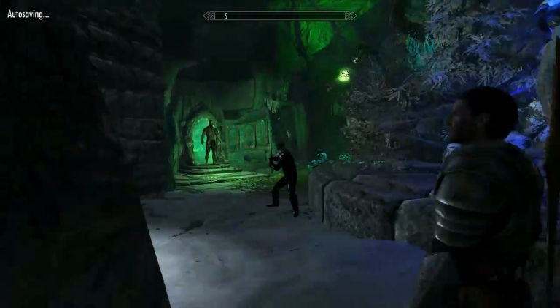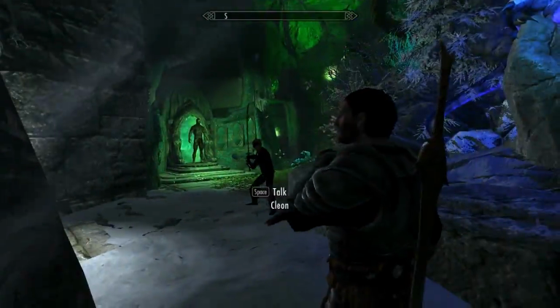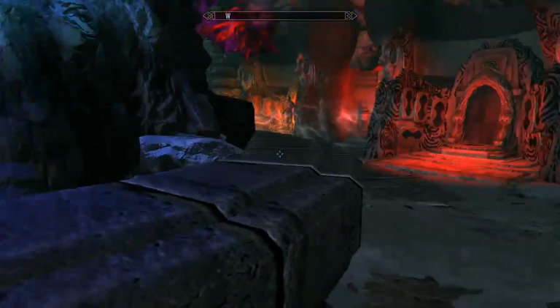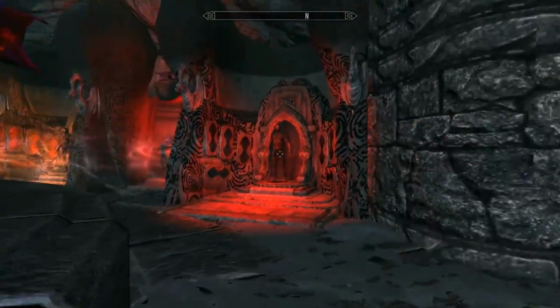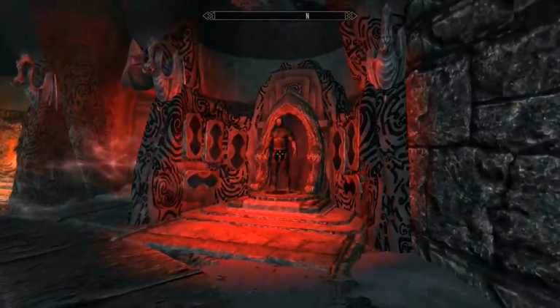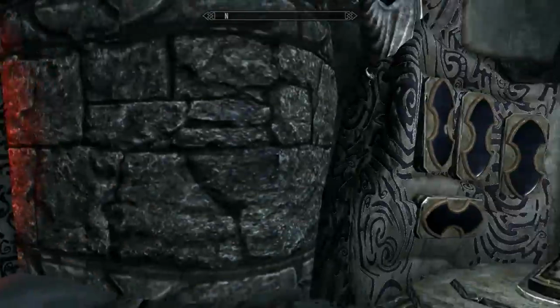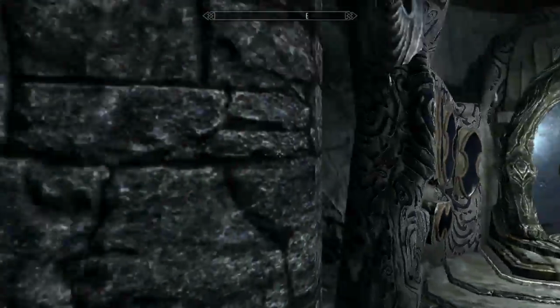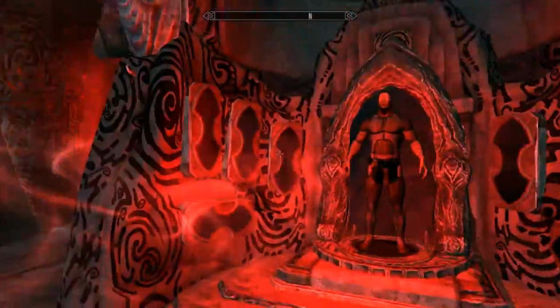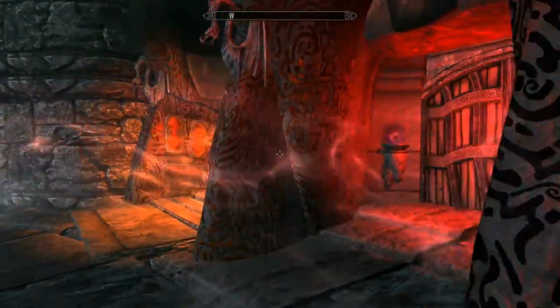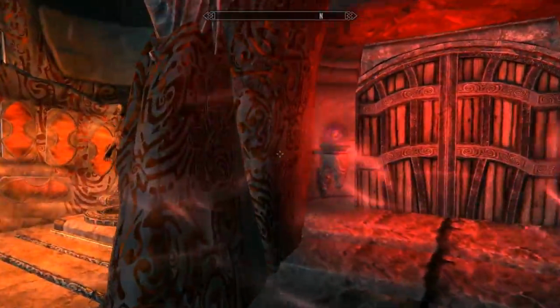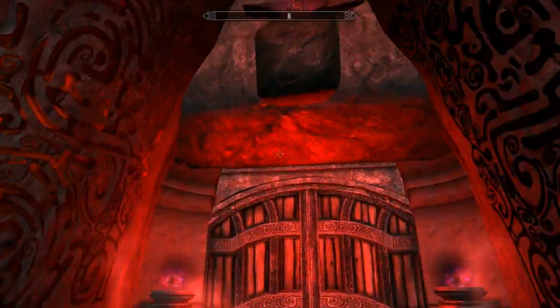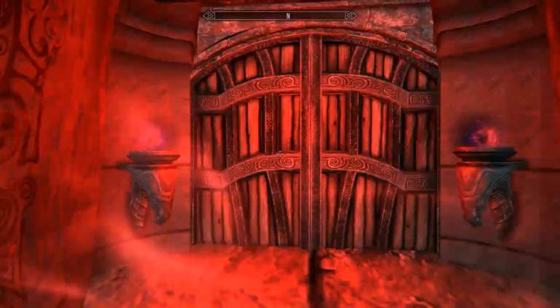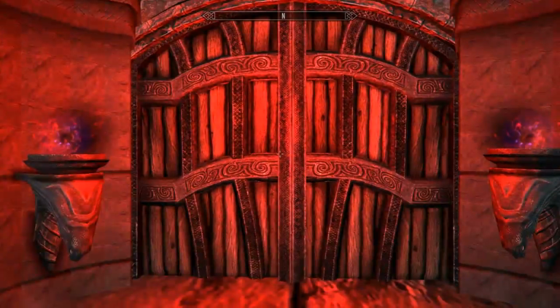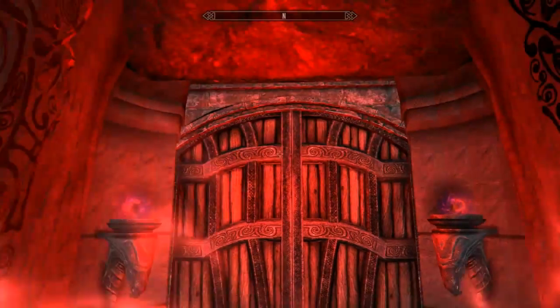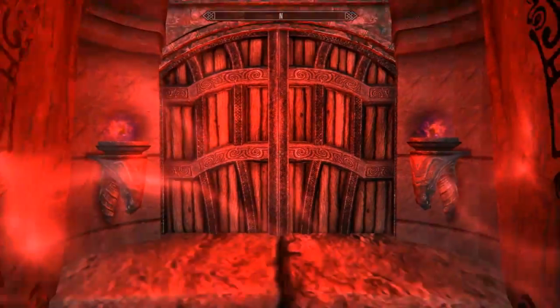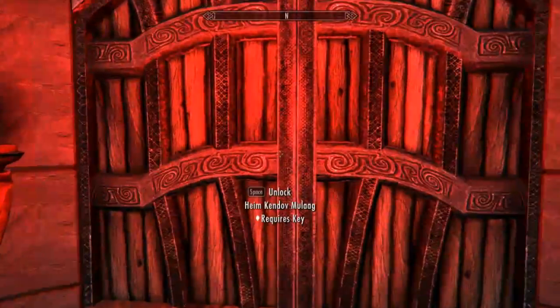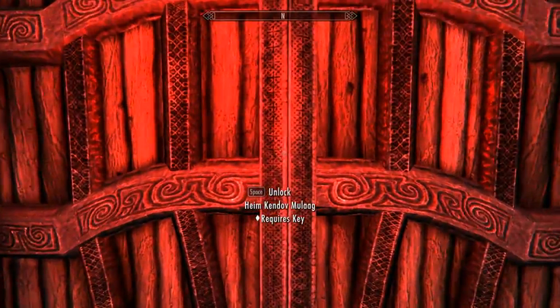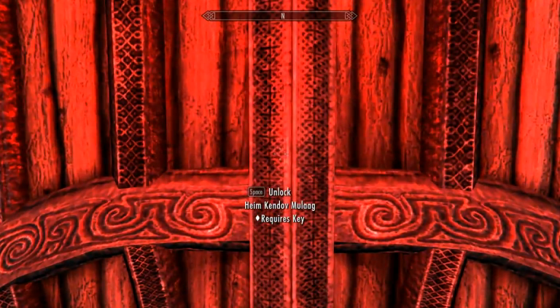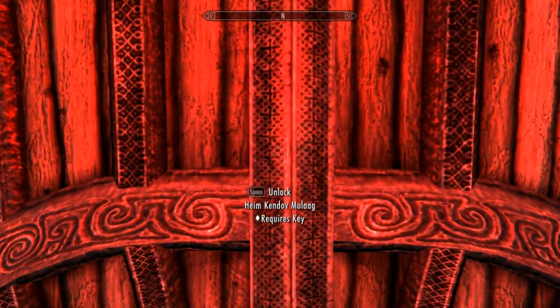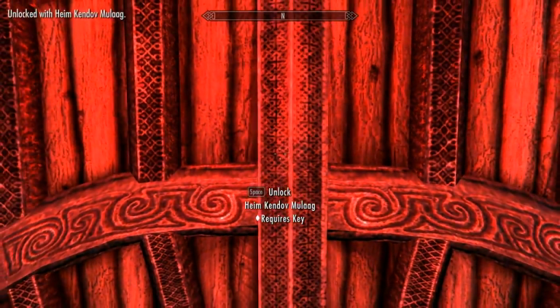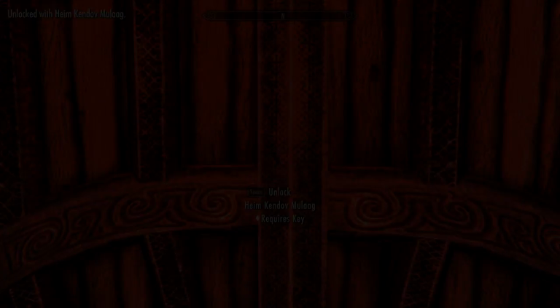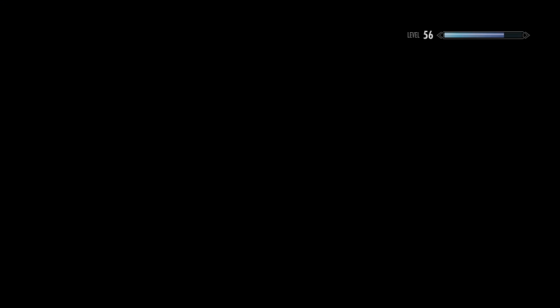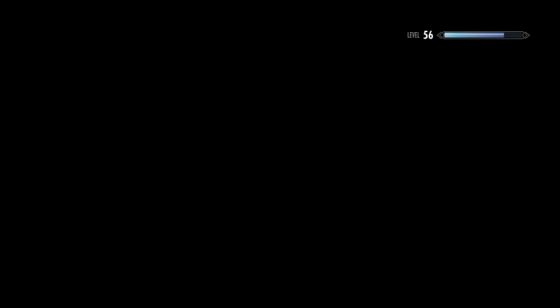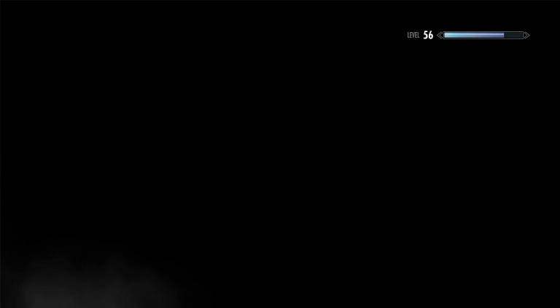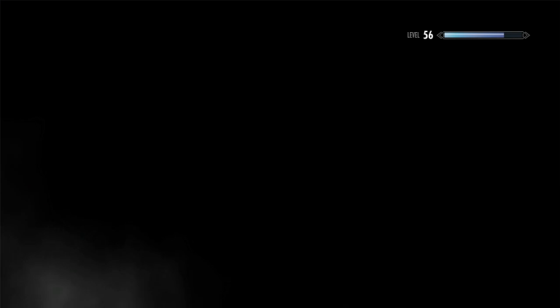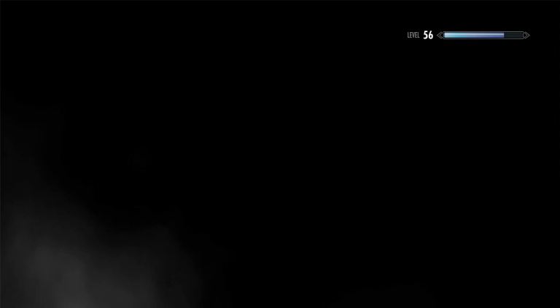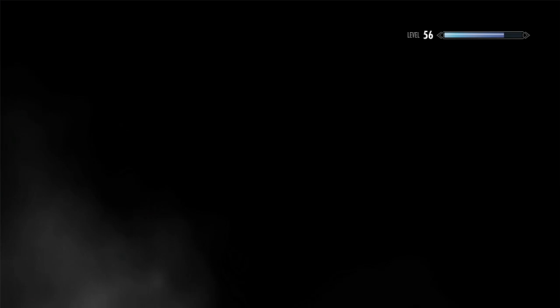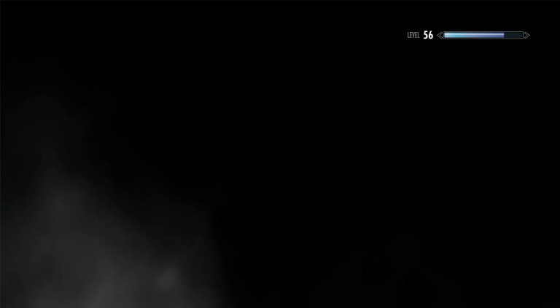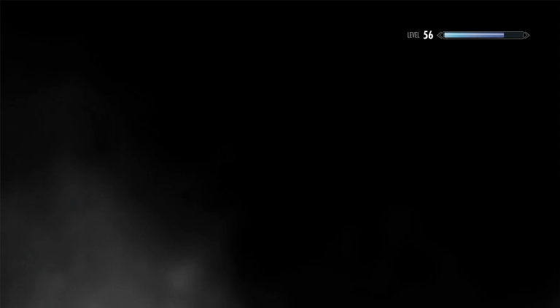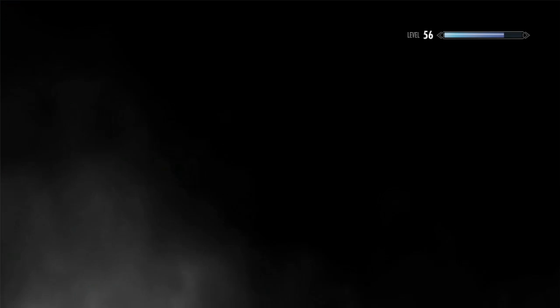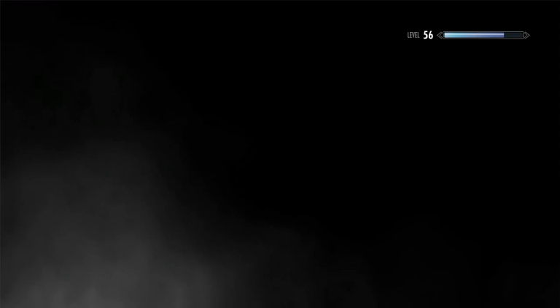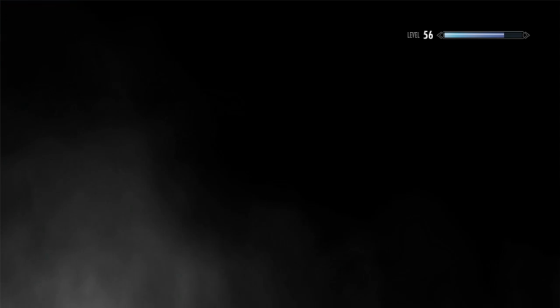Oh, the ninja's out here. All right, I believe this is the one we have yet to take a look at. And then I guess we just have to find one of the Dawnguard retreat teleporters.